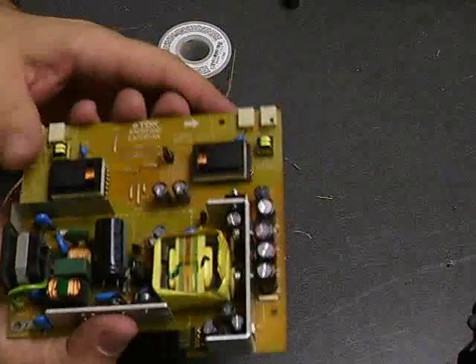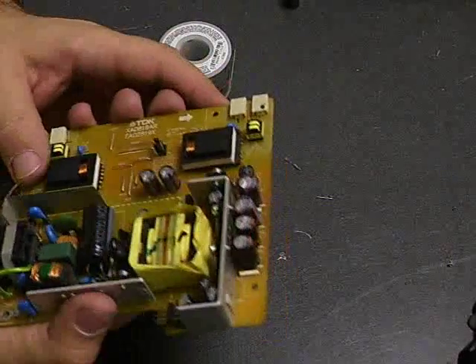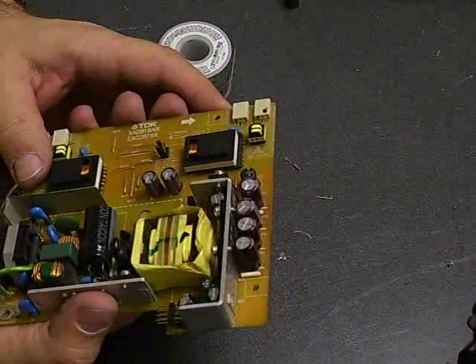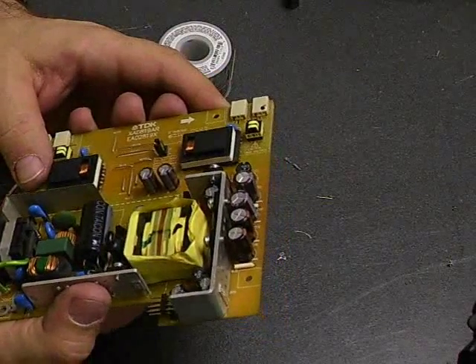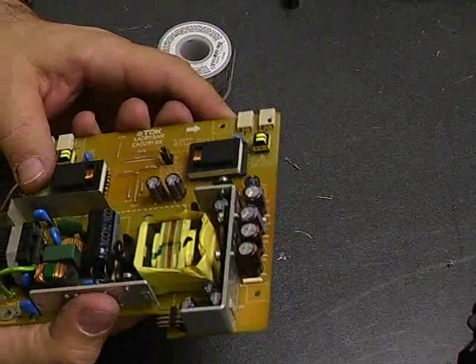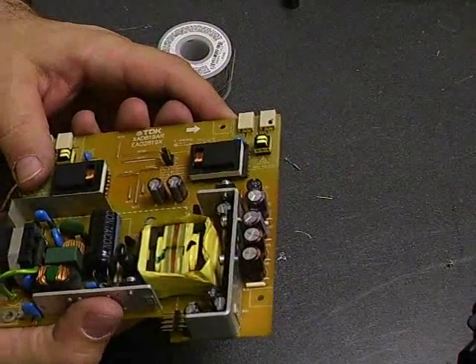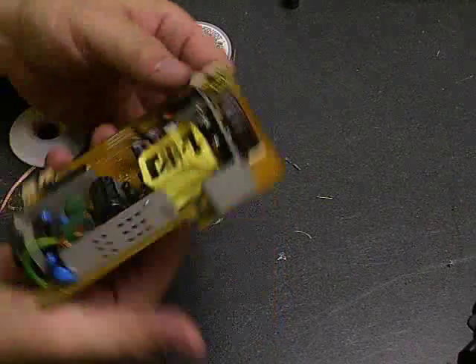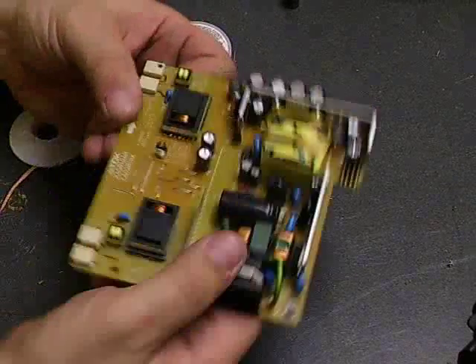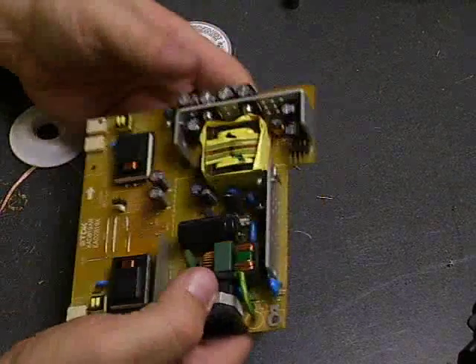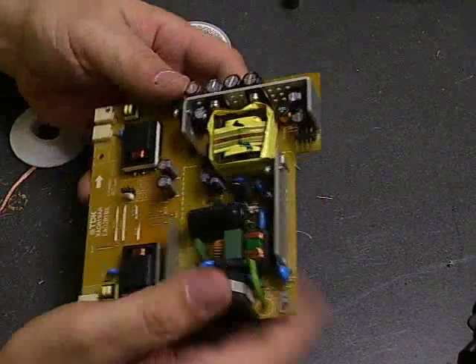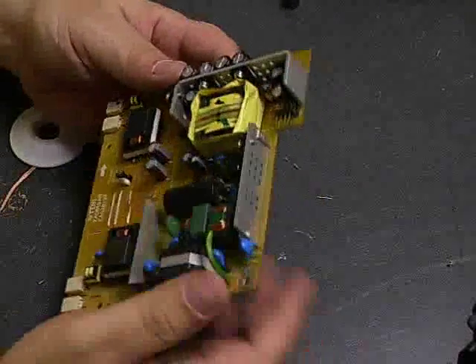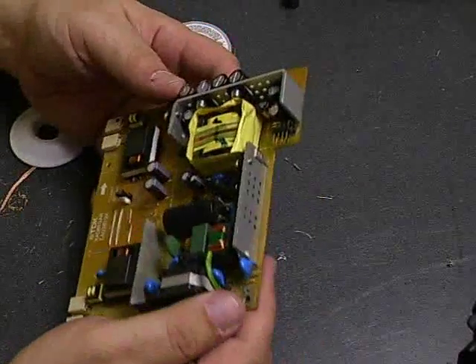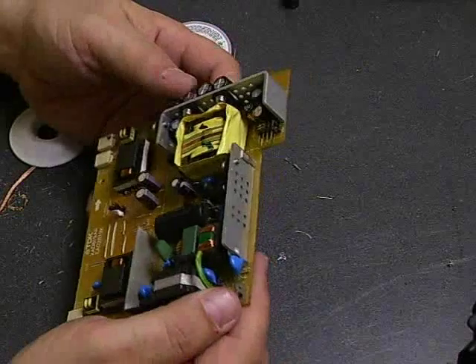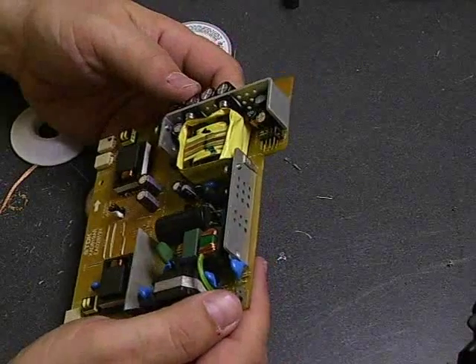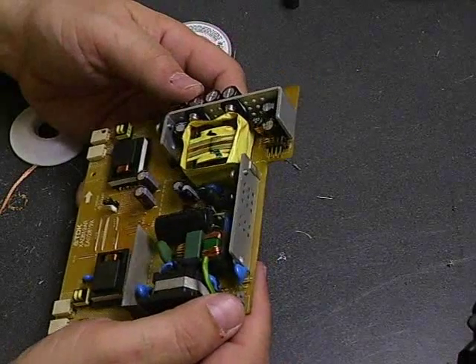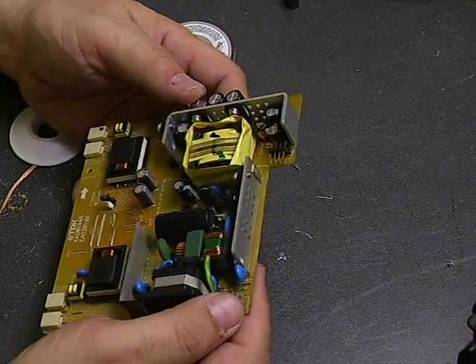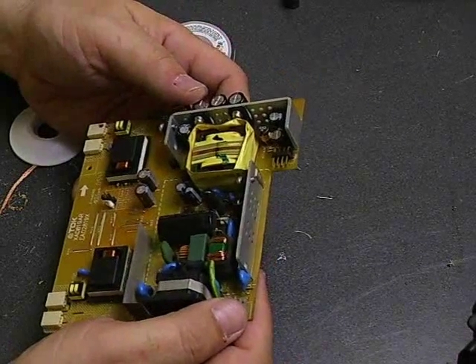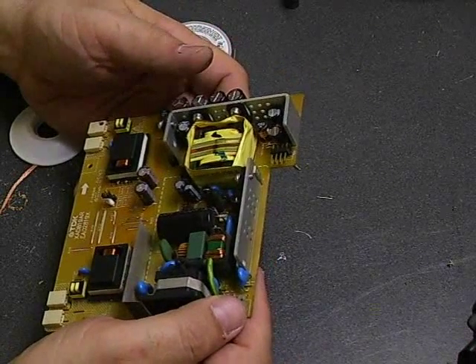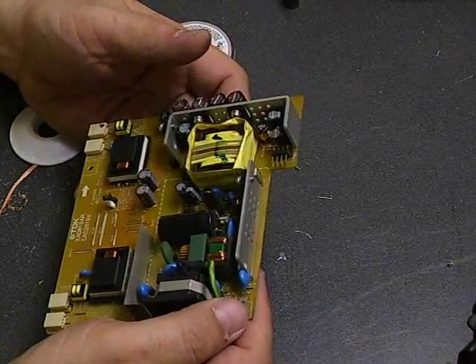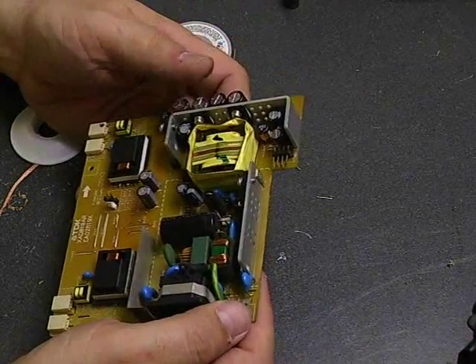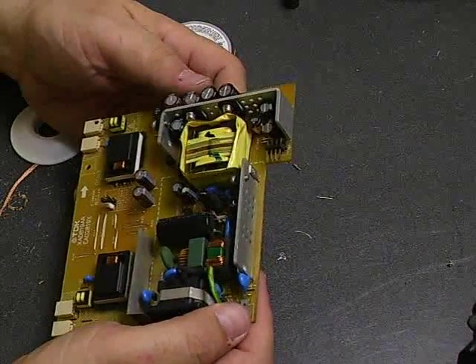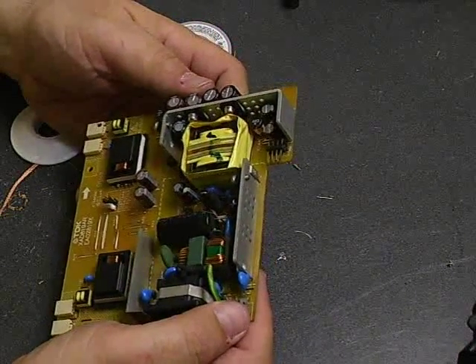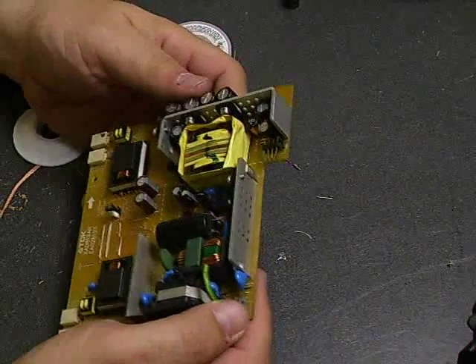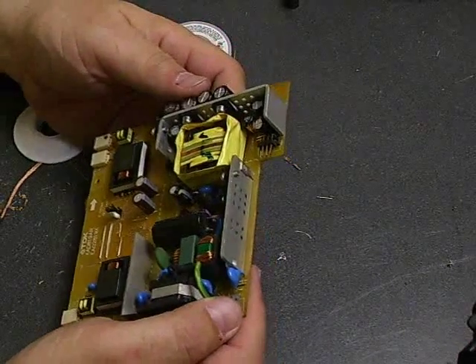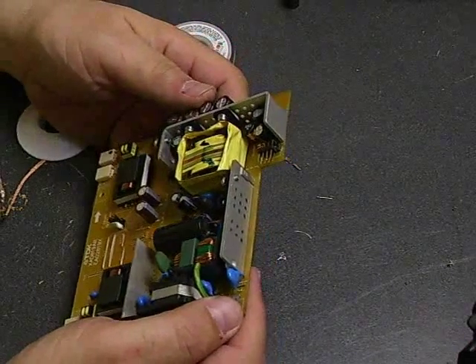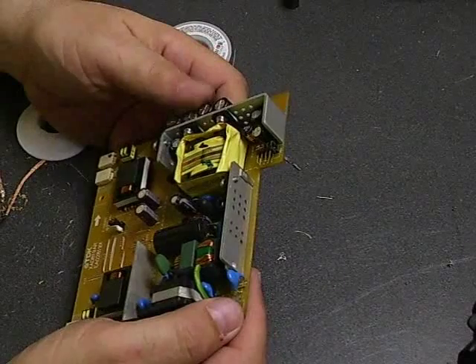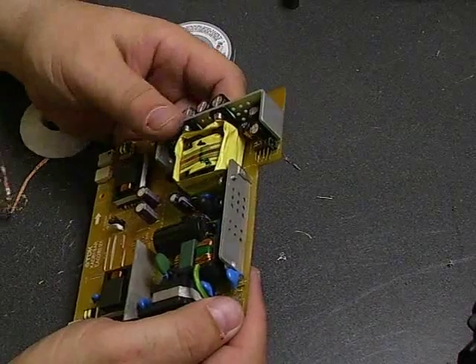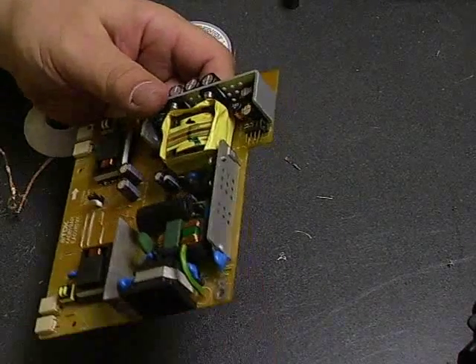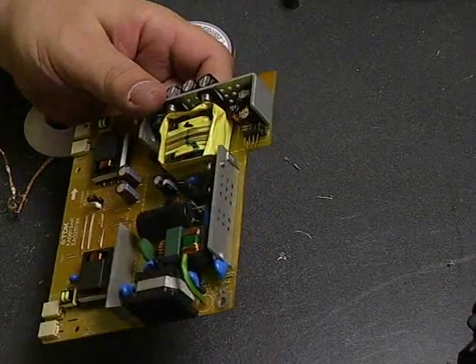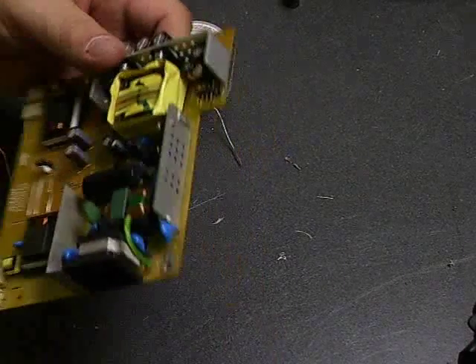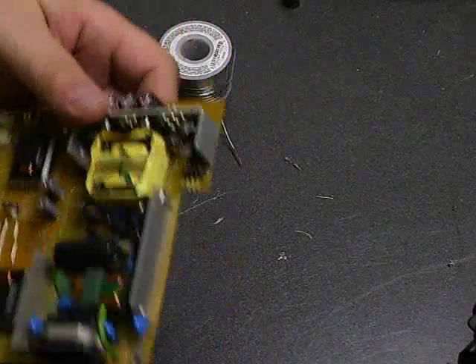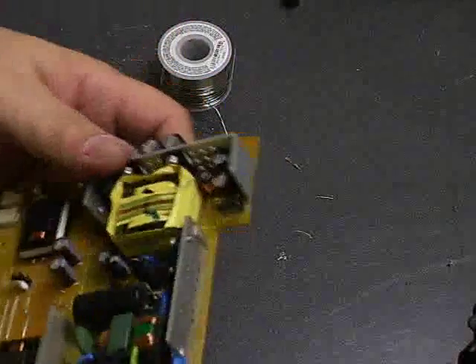And there we have a fully rebuilt power supply board. We'll go ahead and take it back over to the monitor, plug it in, and see if we have successfully rebuilt it. So let's take it back over and see what we did.